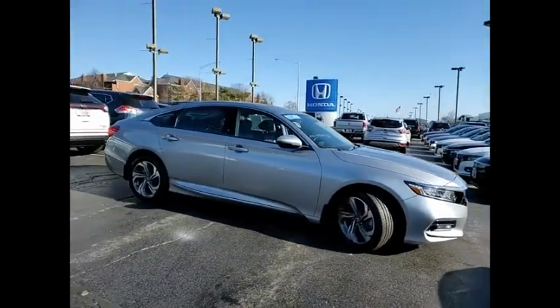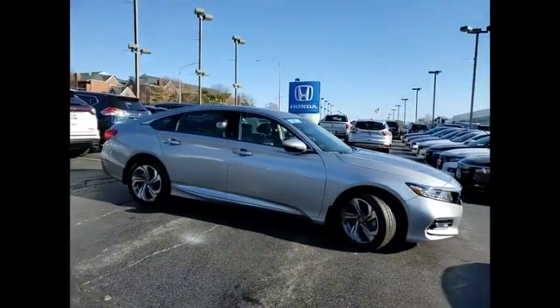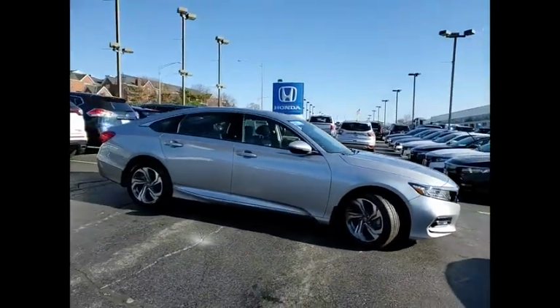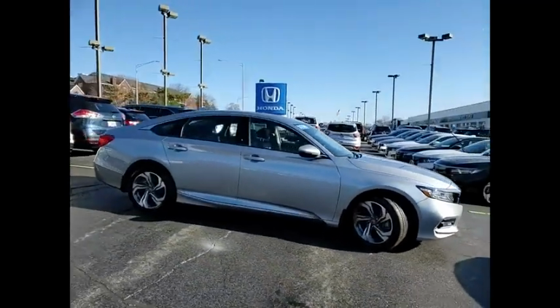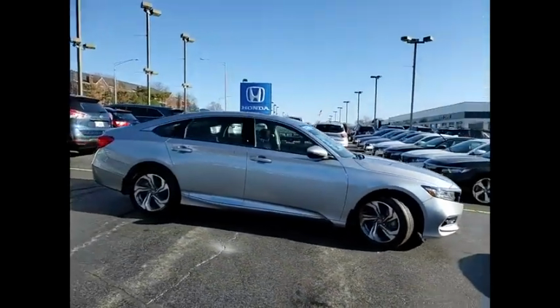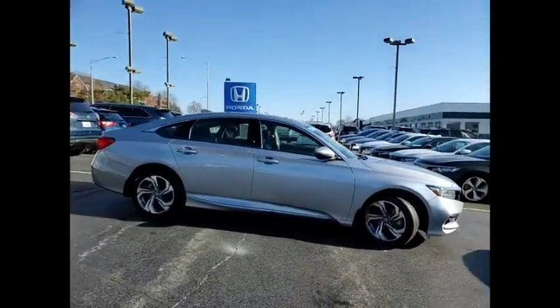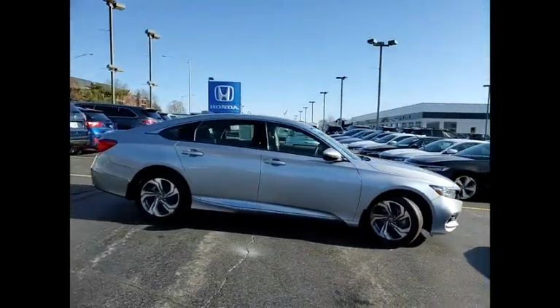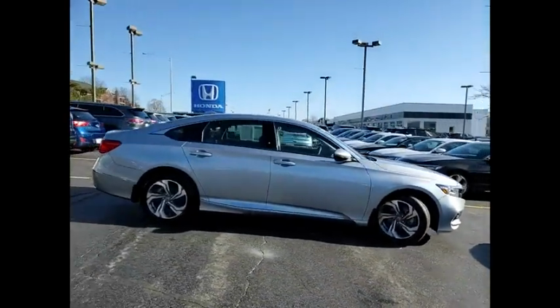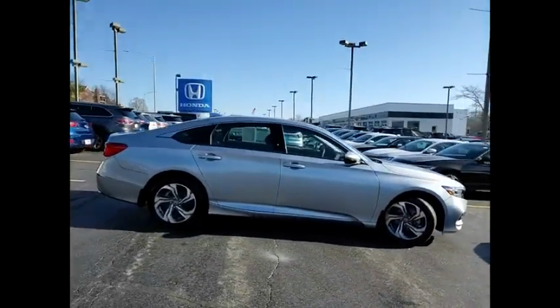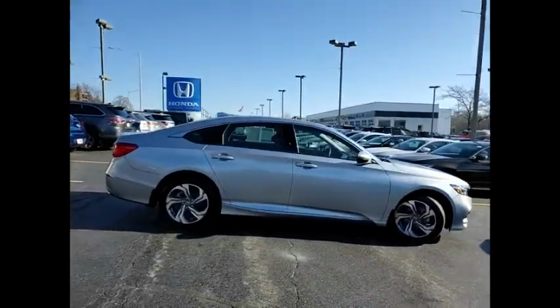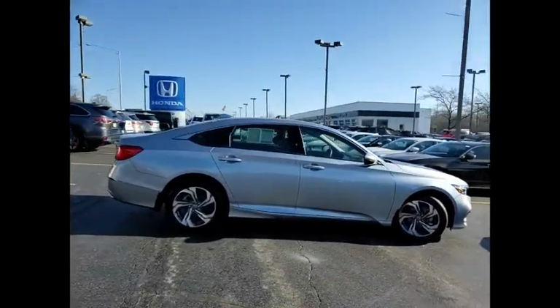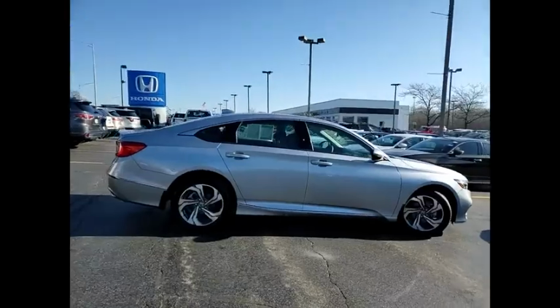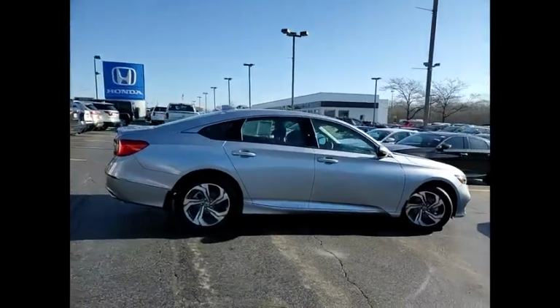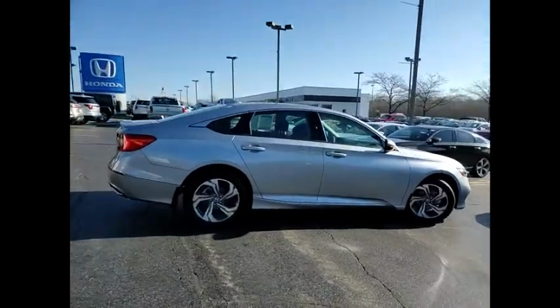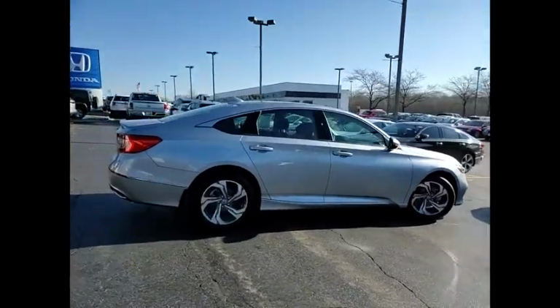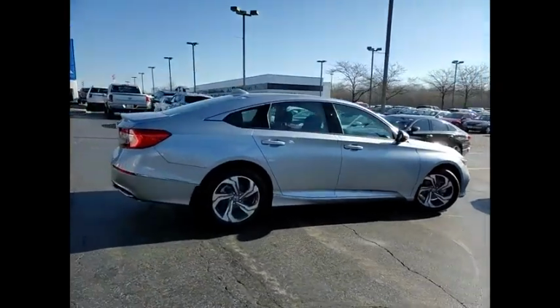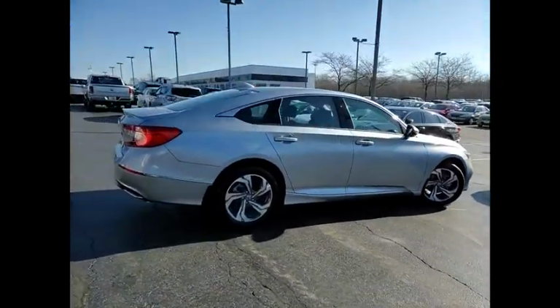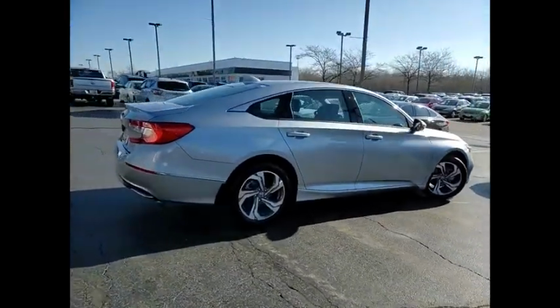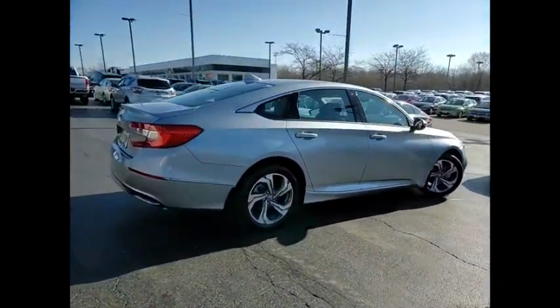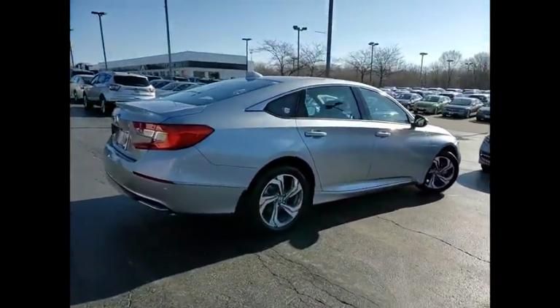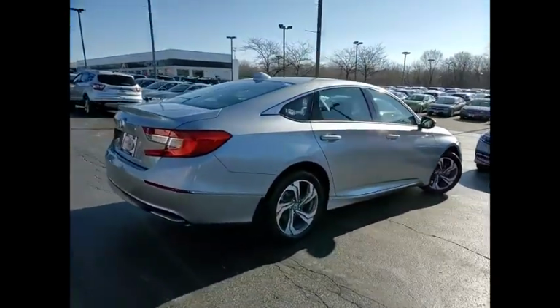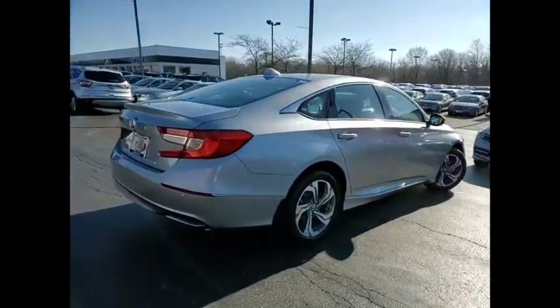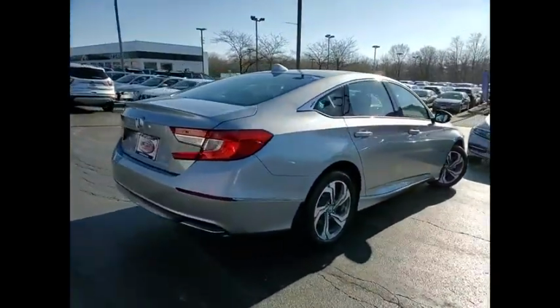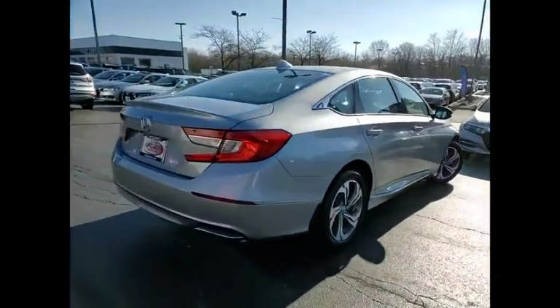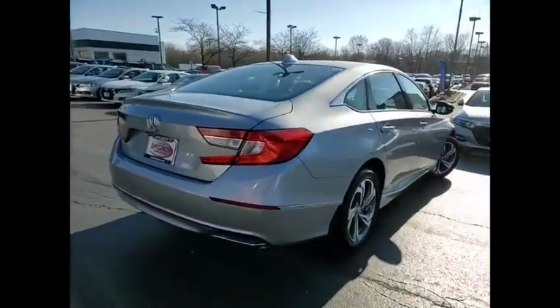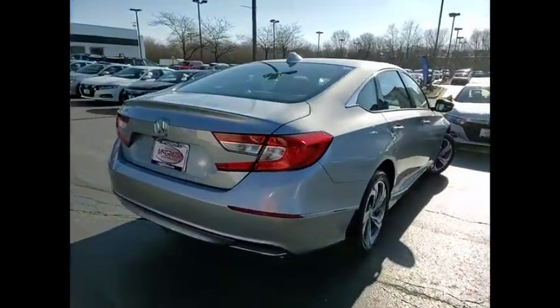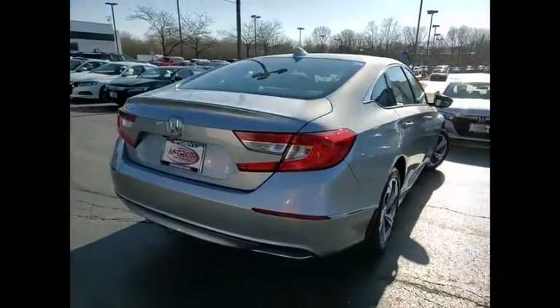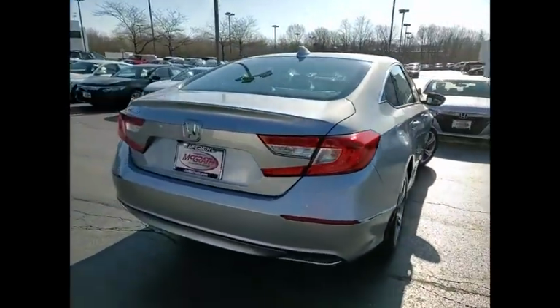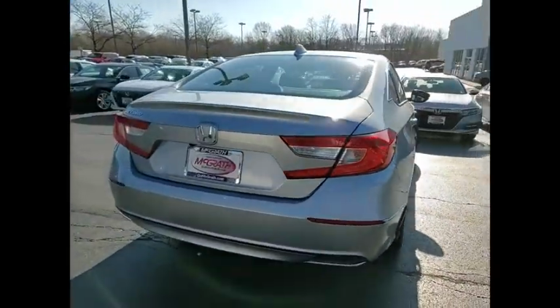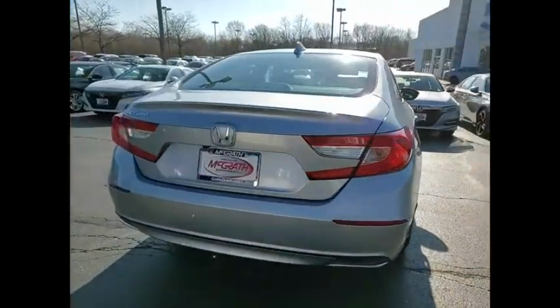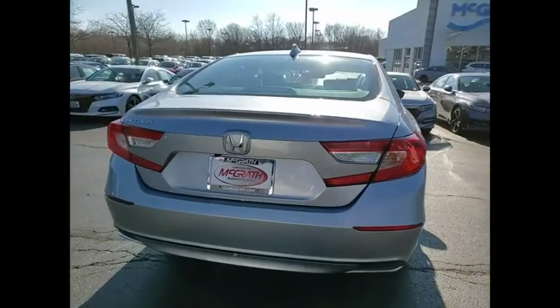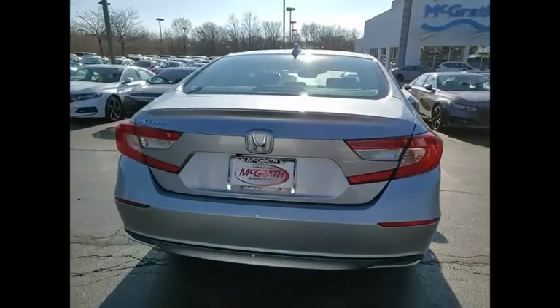This vehicle has less than 500 miles. Here are some of this vehicle's great options: tire pressure monitor, turbocharged, blind spot monitor.